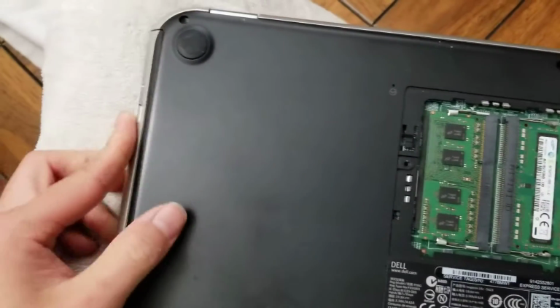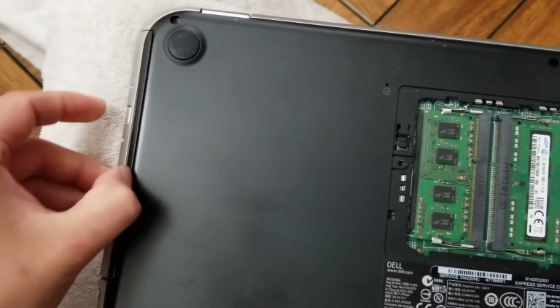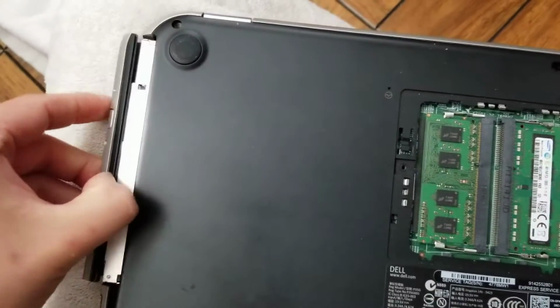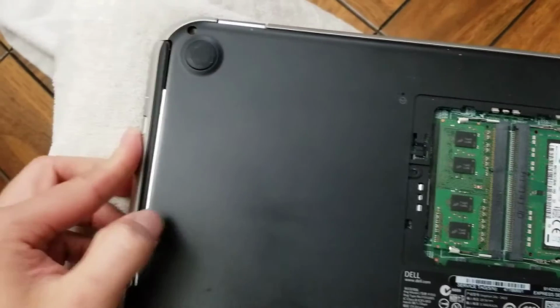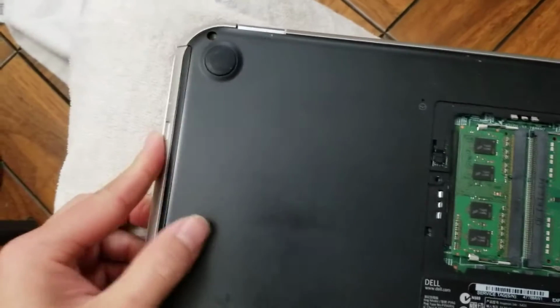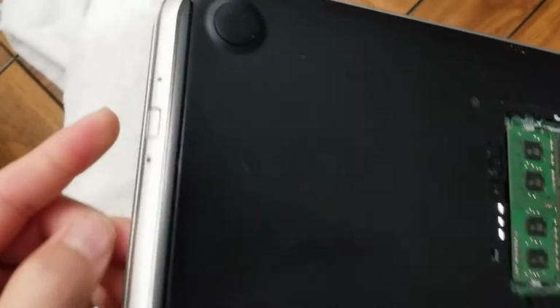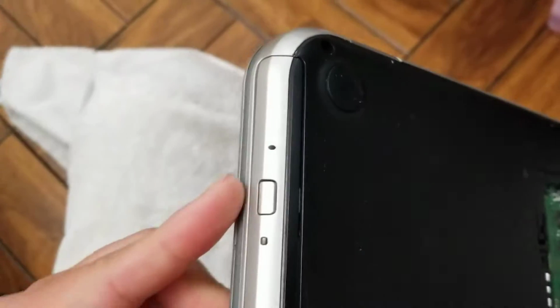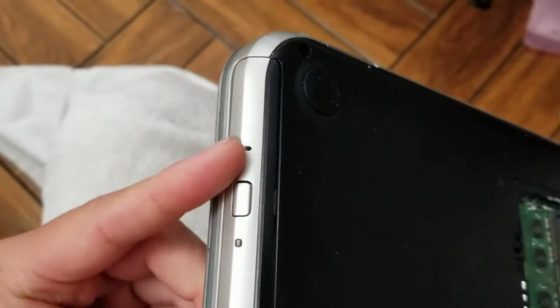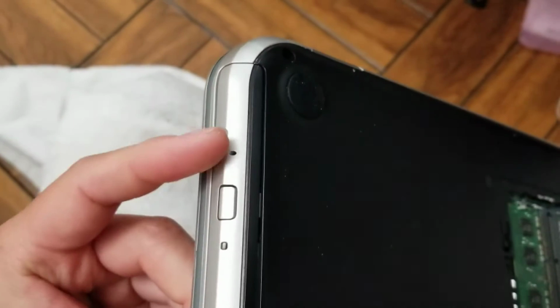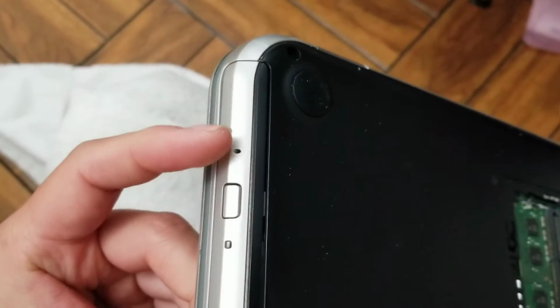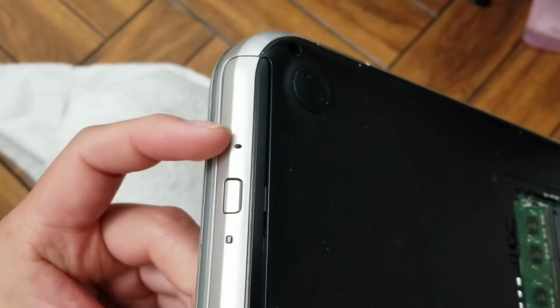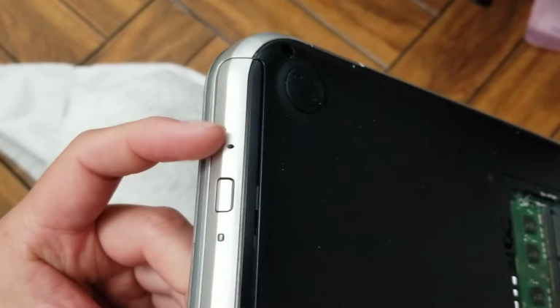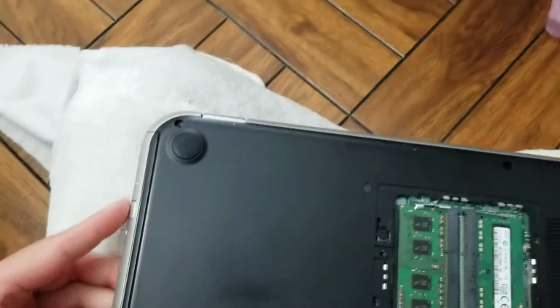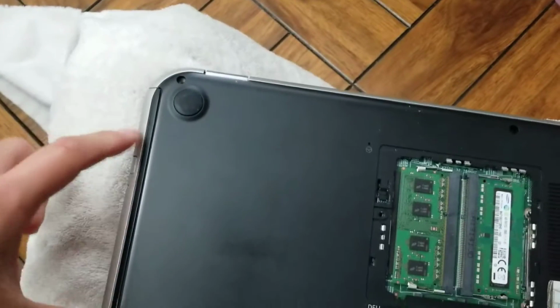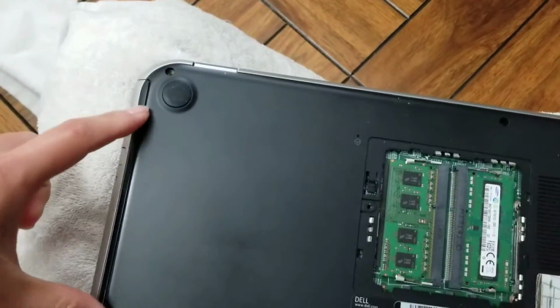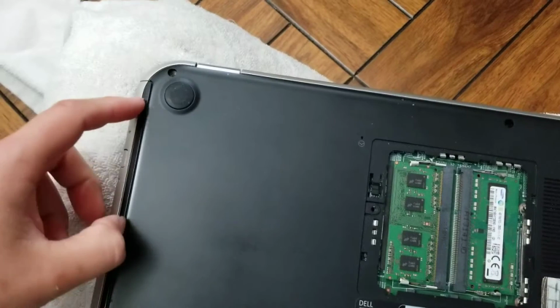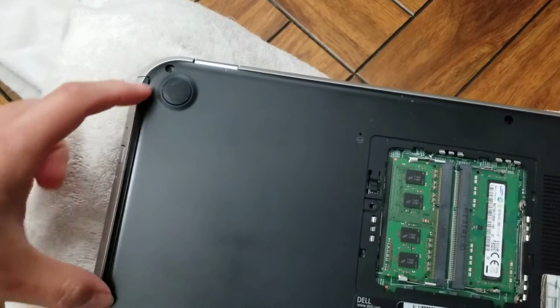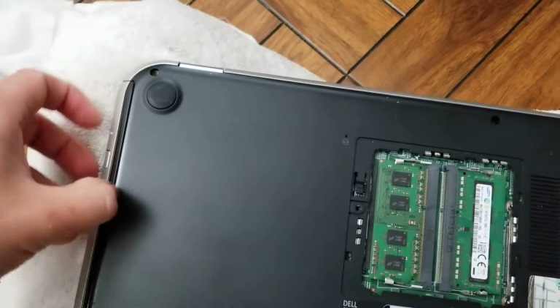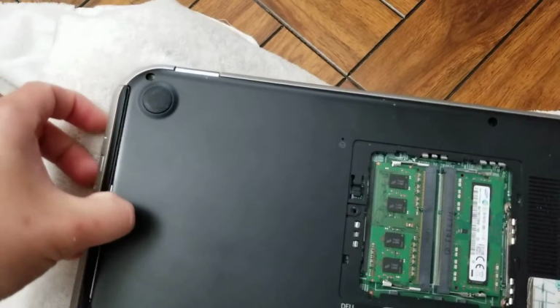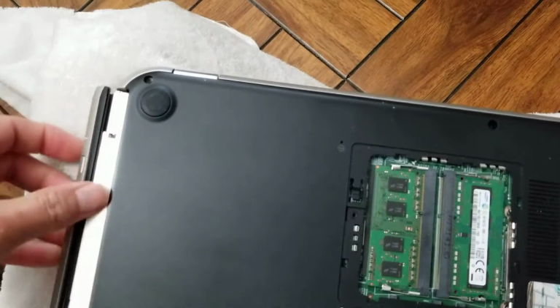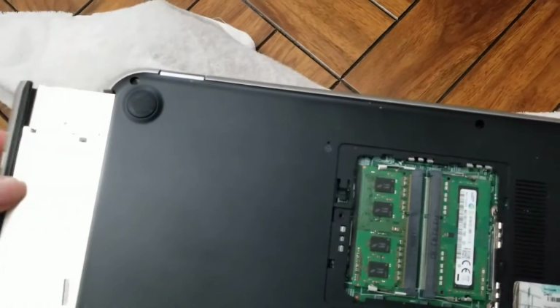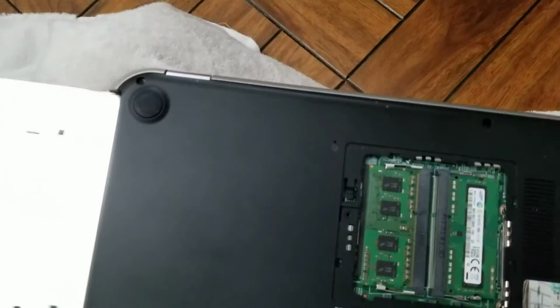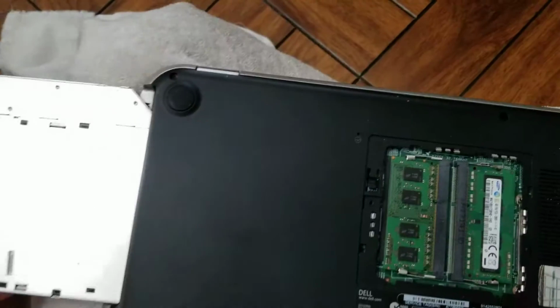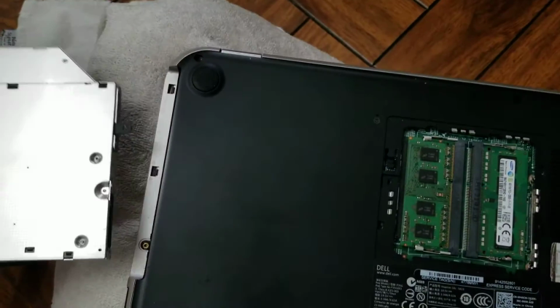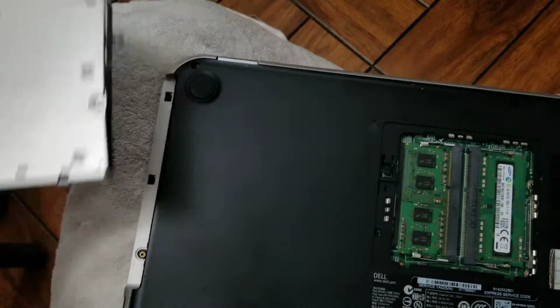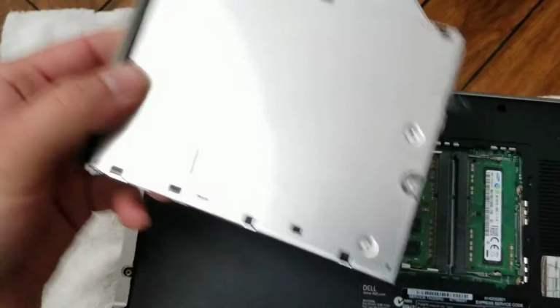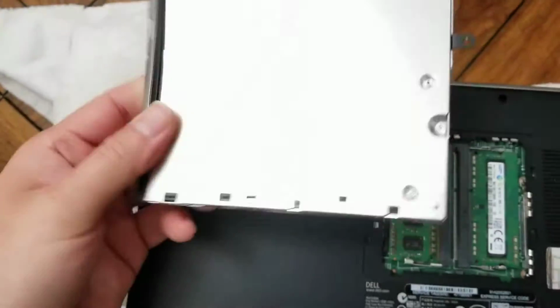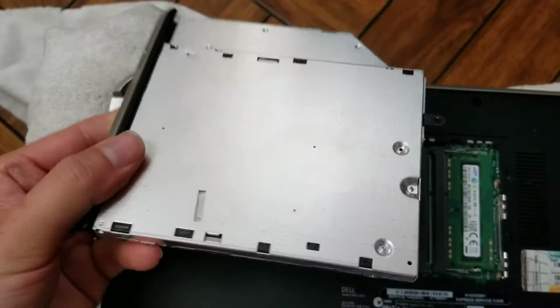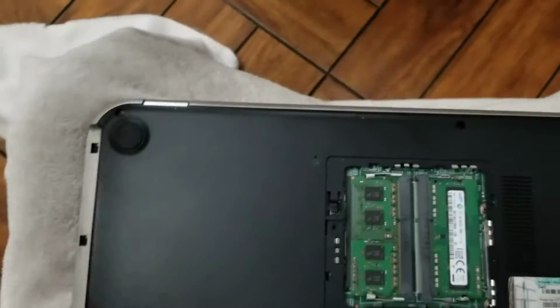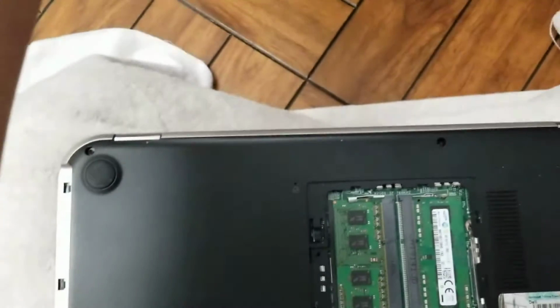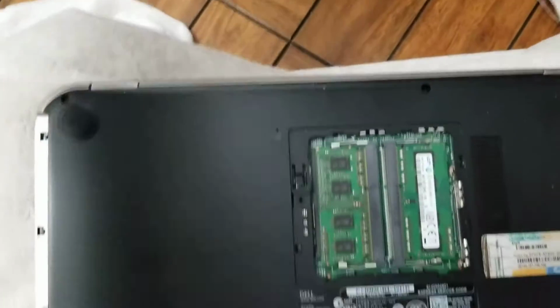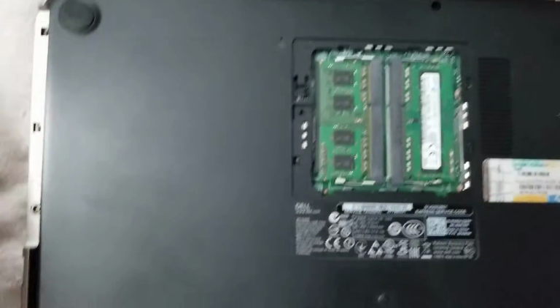If you can't pull the CD drive out well, you can use a needle to put in this hole — it will eject the CD drive, and then you can pull it from the tray. But you don't need to do that if it comes out easily. Set that aside.